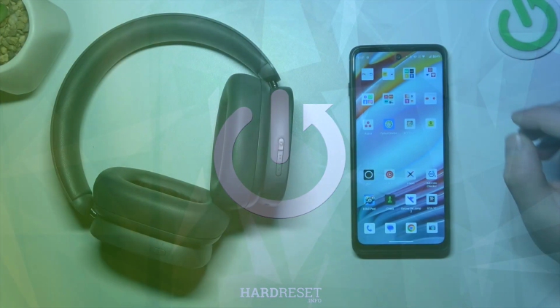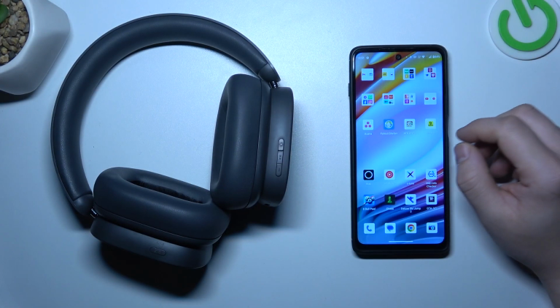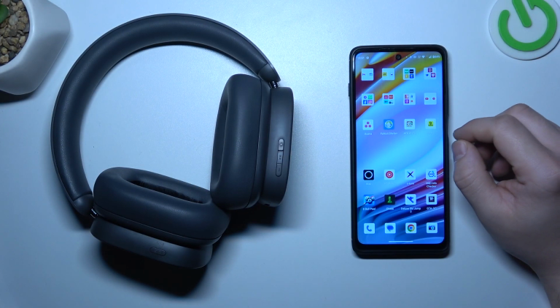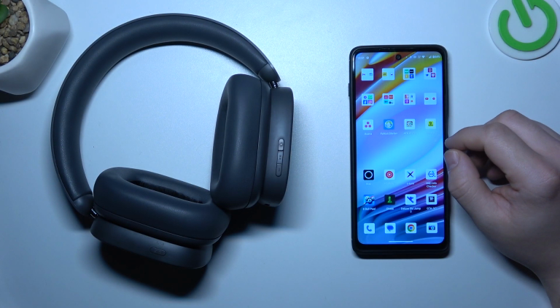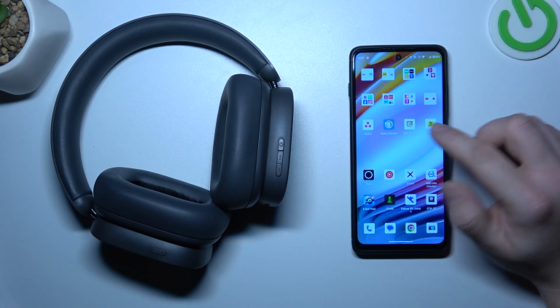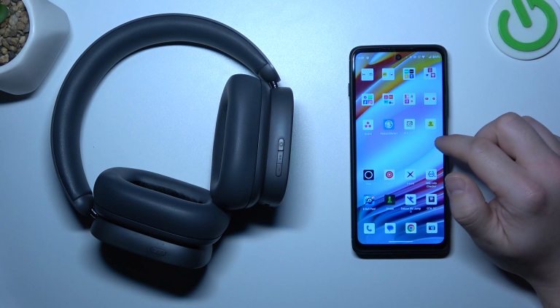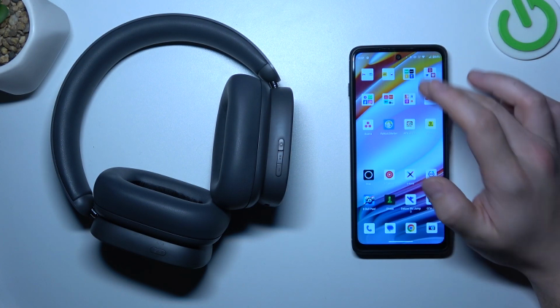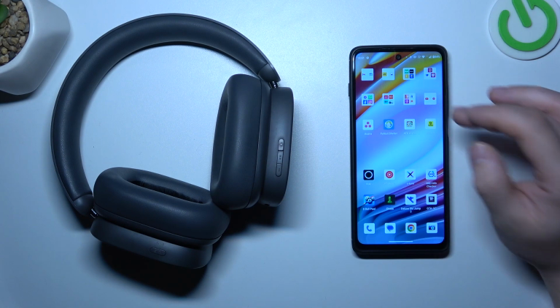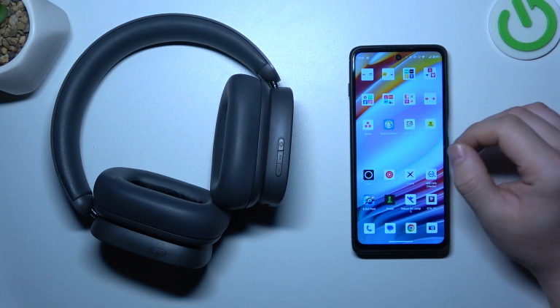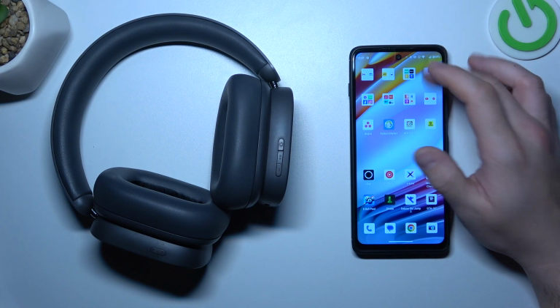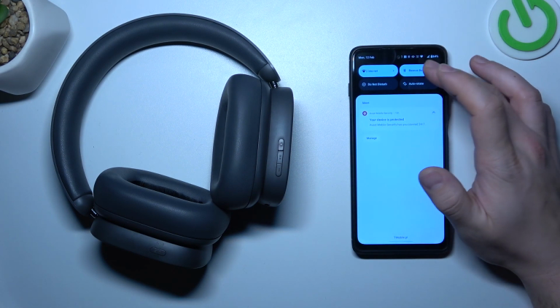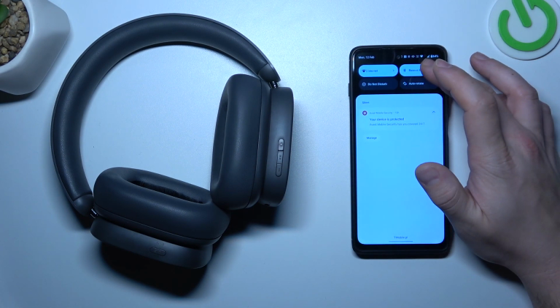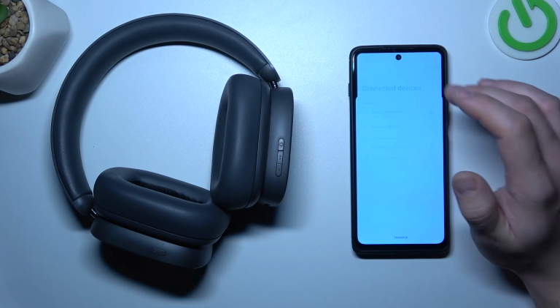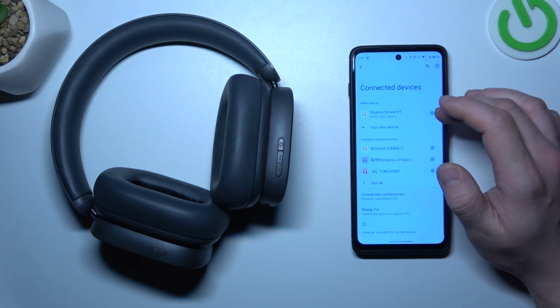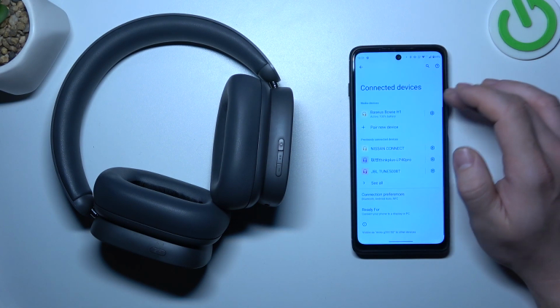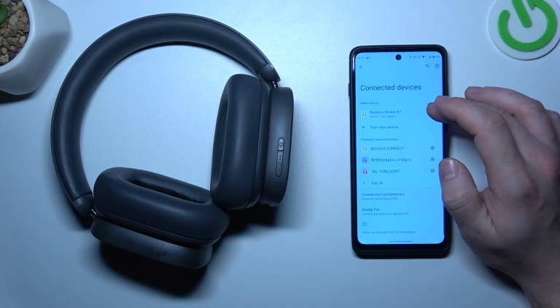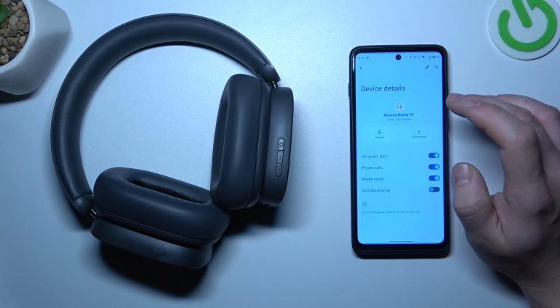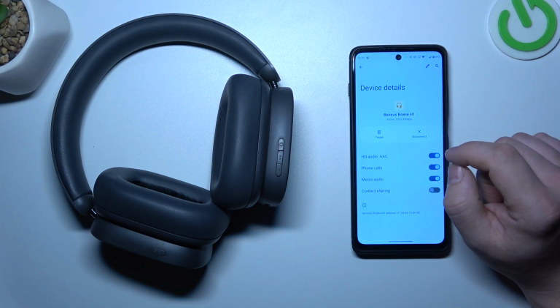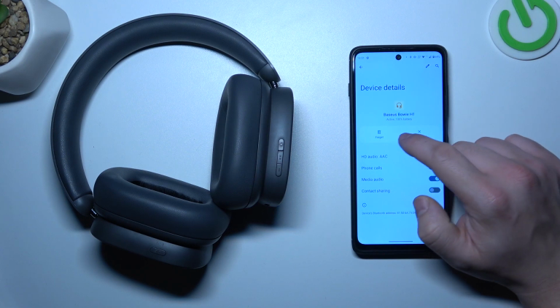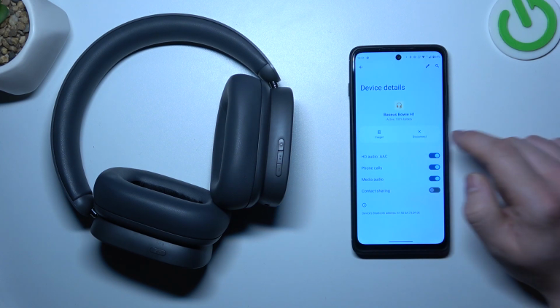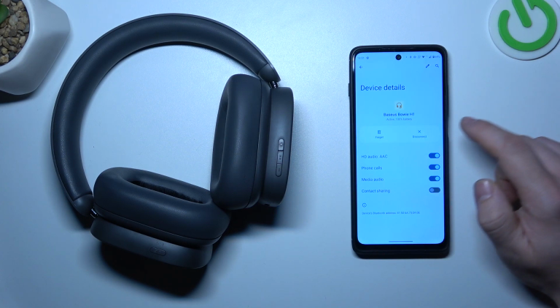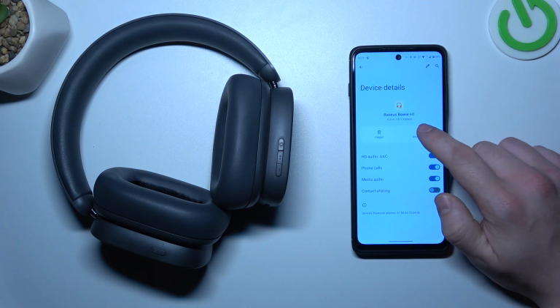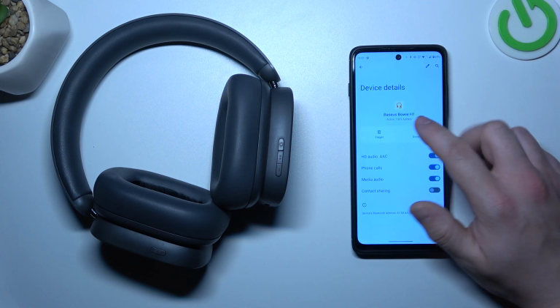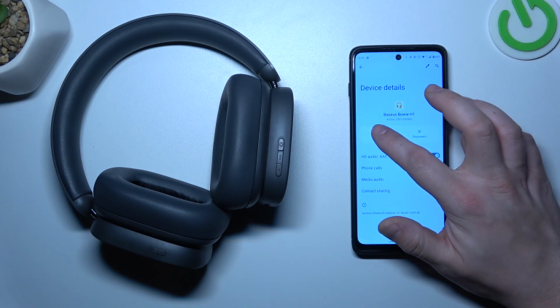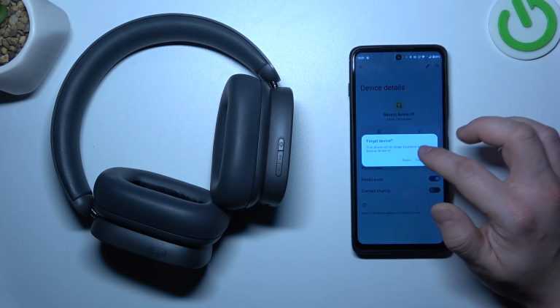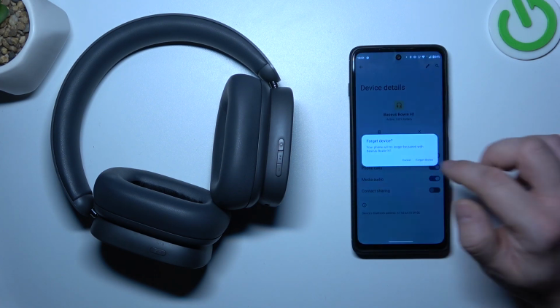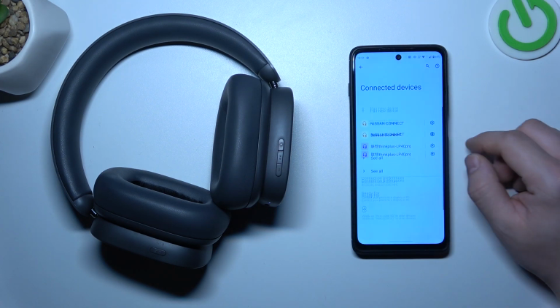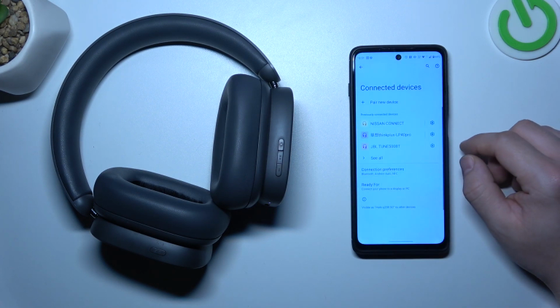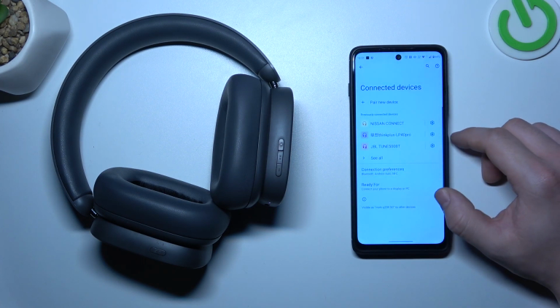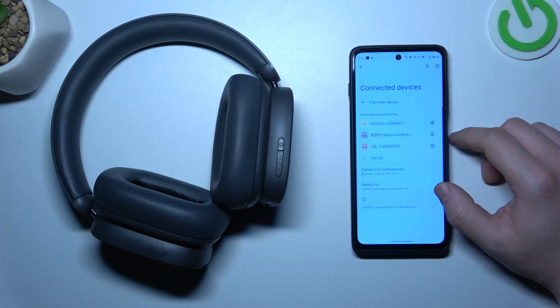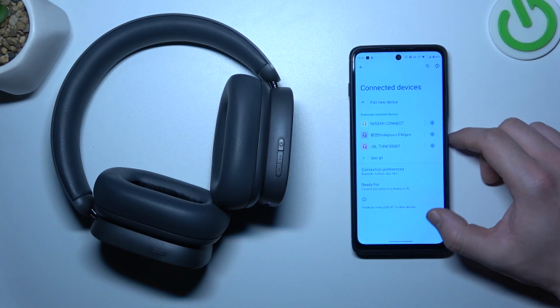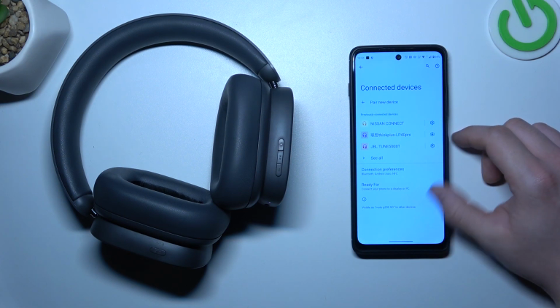First, make sure that your headphones are connected to the smartphone and go to Bluetooth settings. Enter the settings of Baseus Bowie and select disconnect or forget device. And that's basically it.